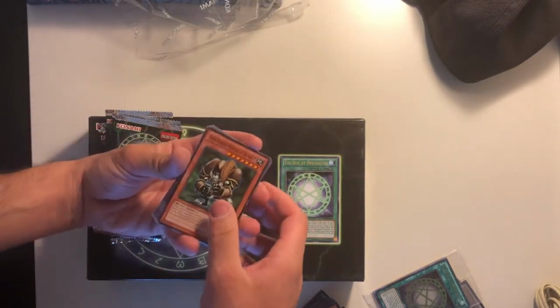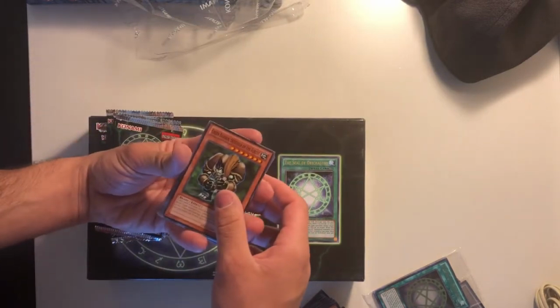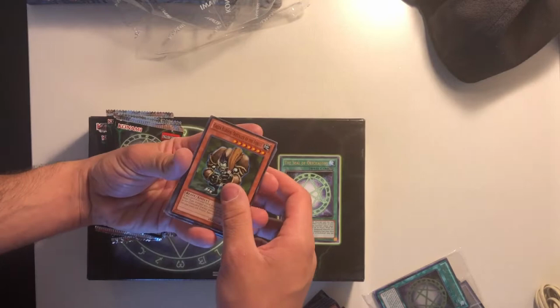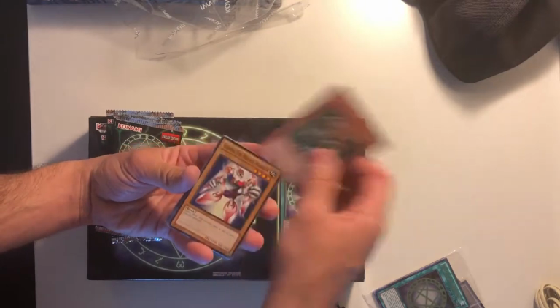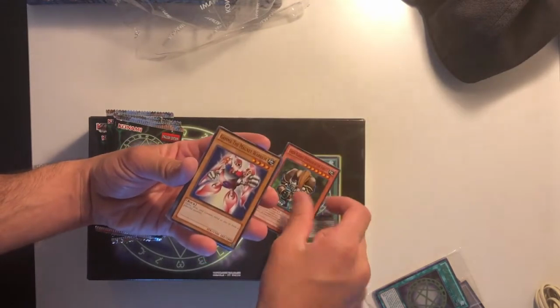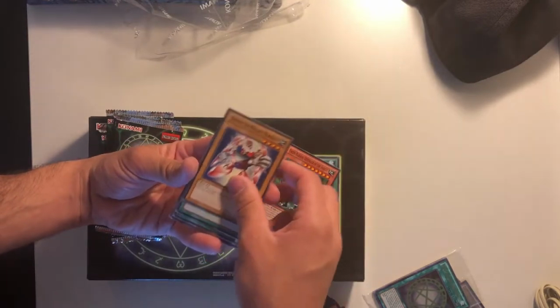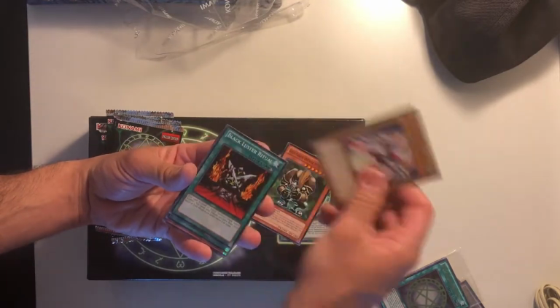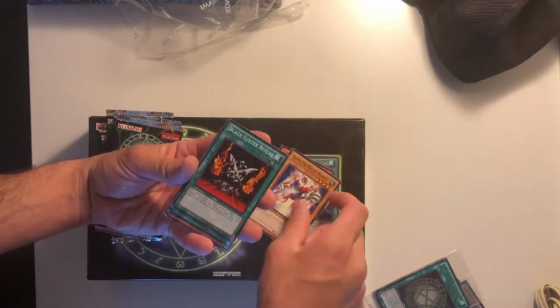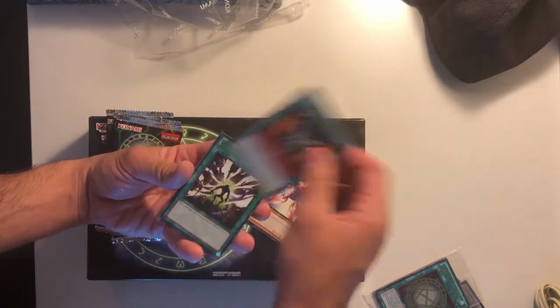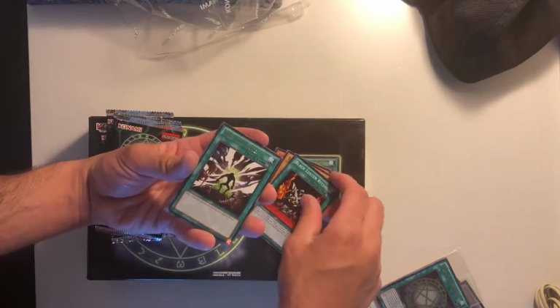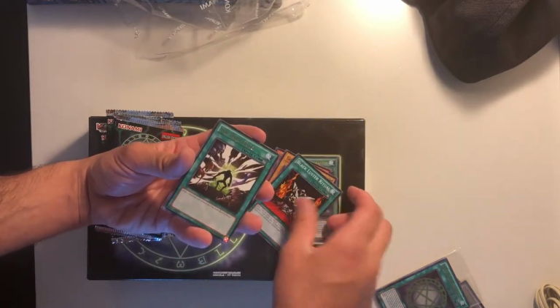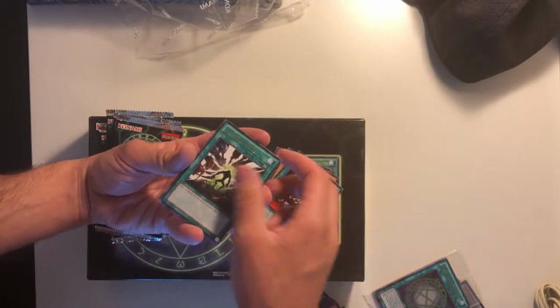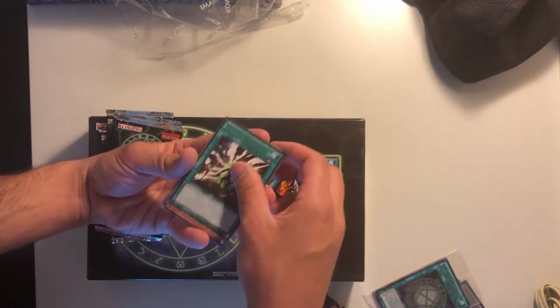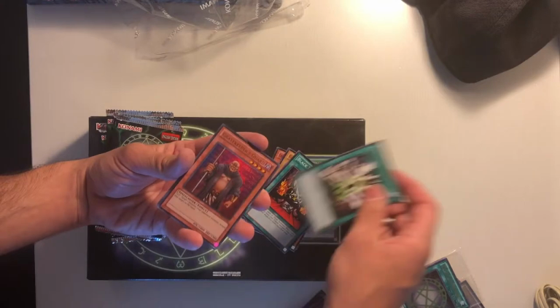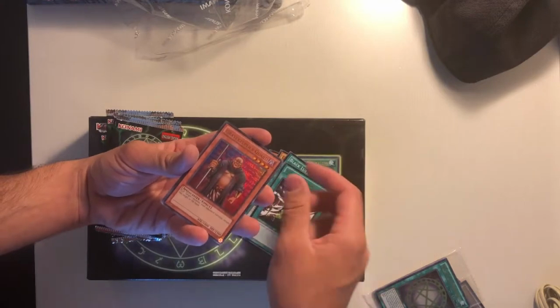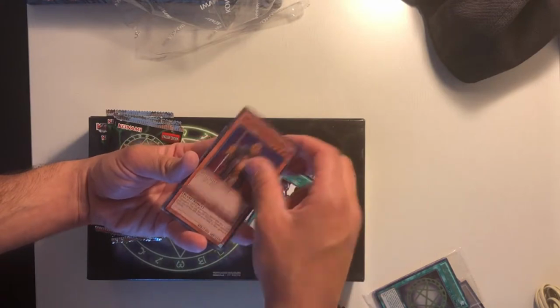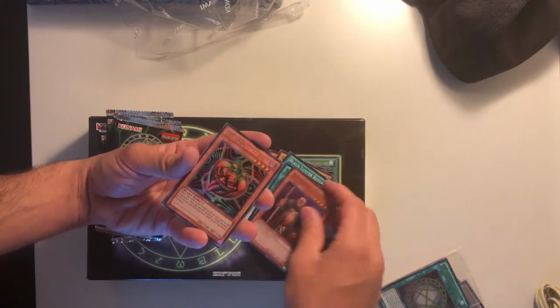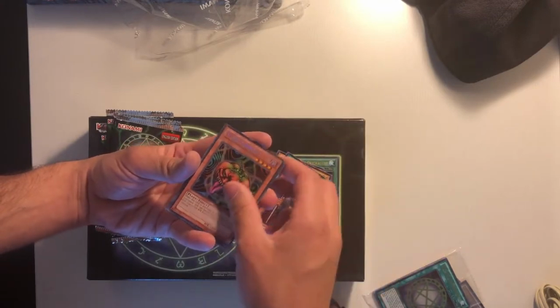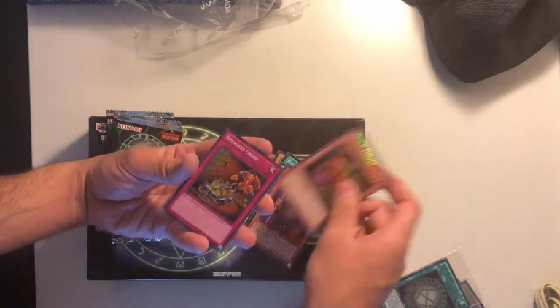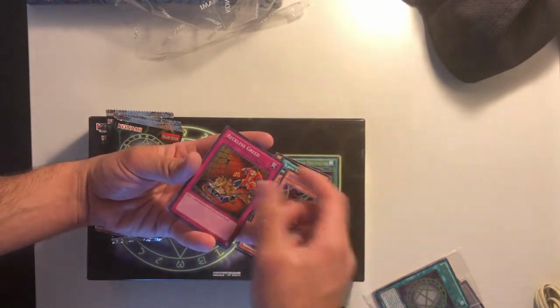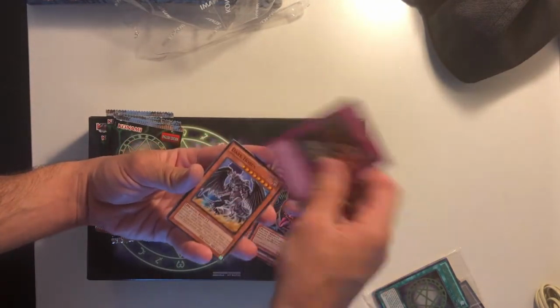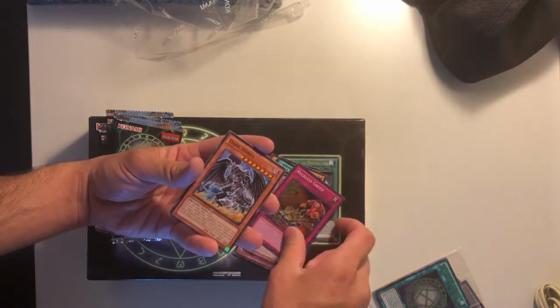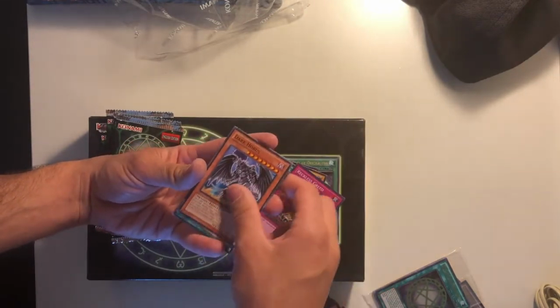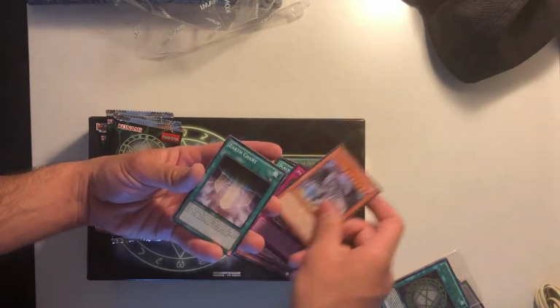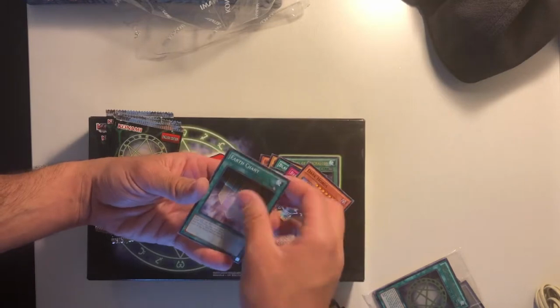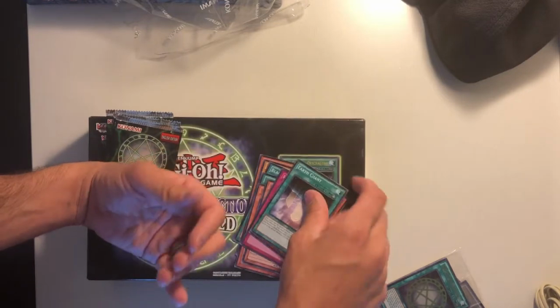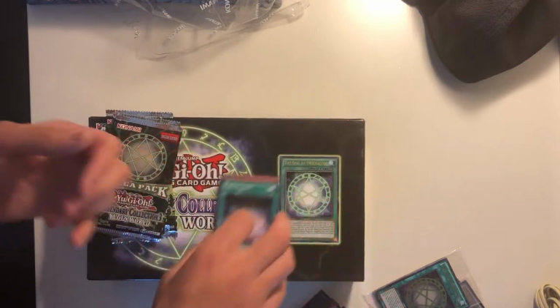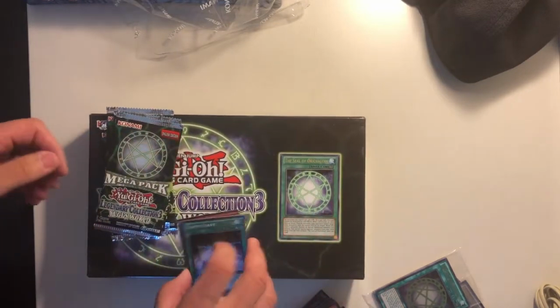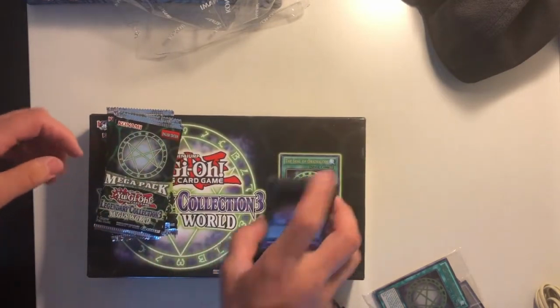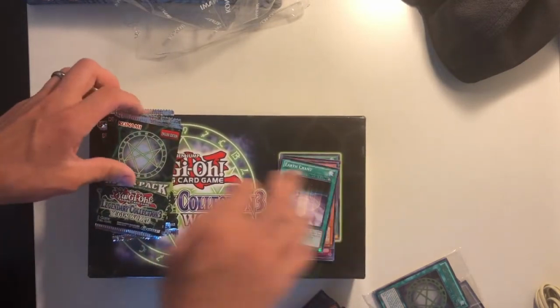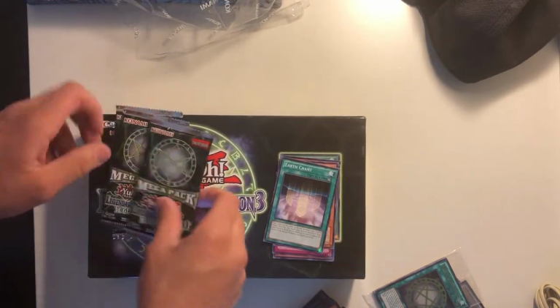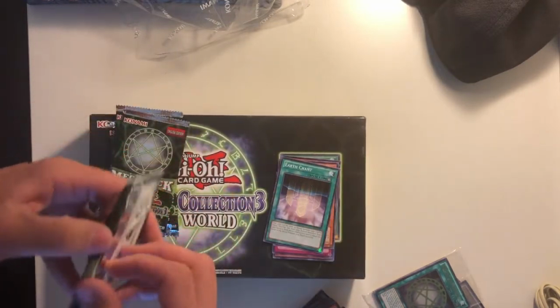Second box, first pack: we have Green Baboon Defender, Gamma, Black Luster Ritual, Dark Door, Gravekeeper's Guard, Mystic Tomato, Reckless Greed, Dark Horse, and Earth Chant. That's the kind of pack you don't want to see.